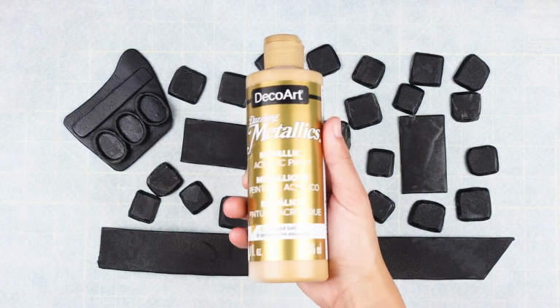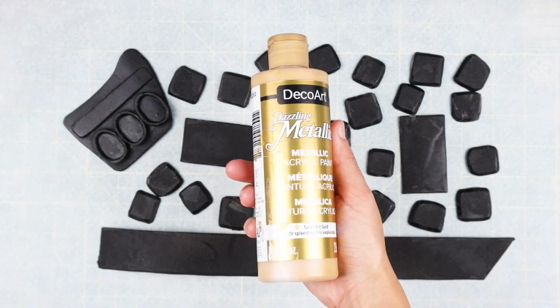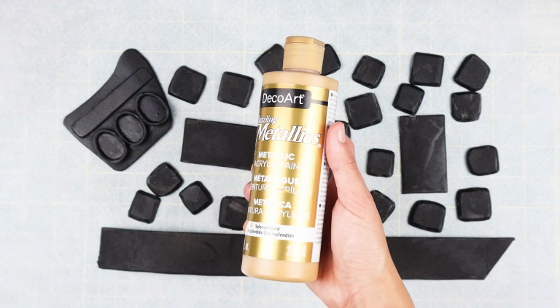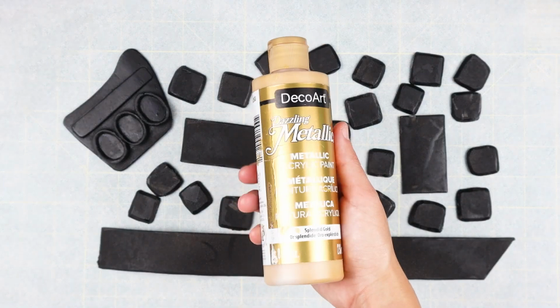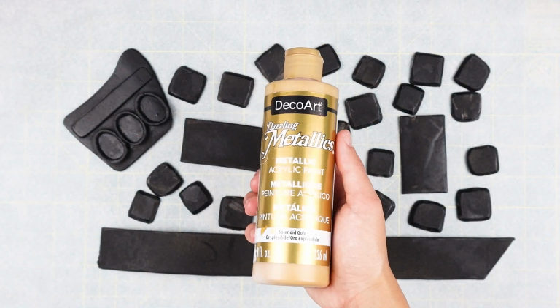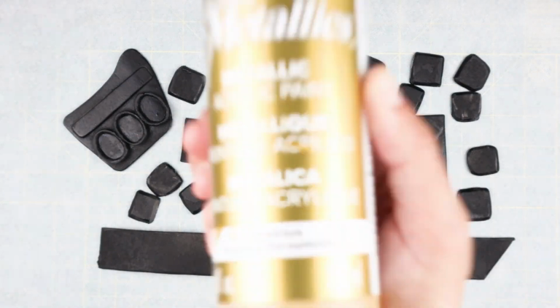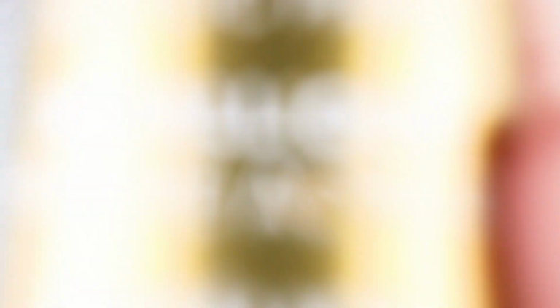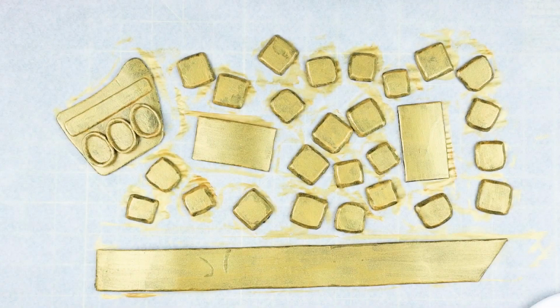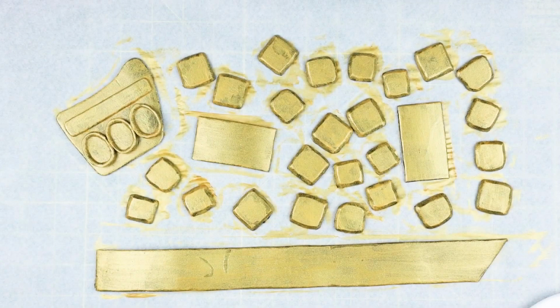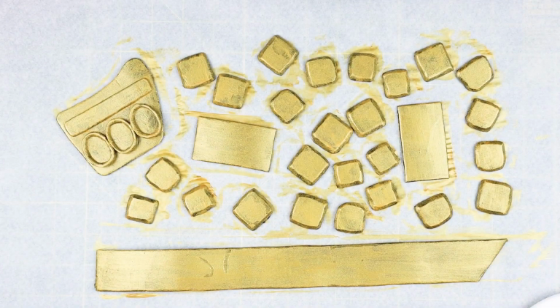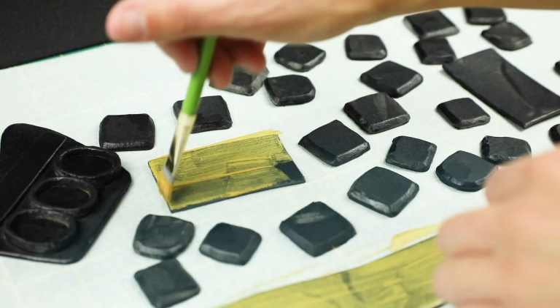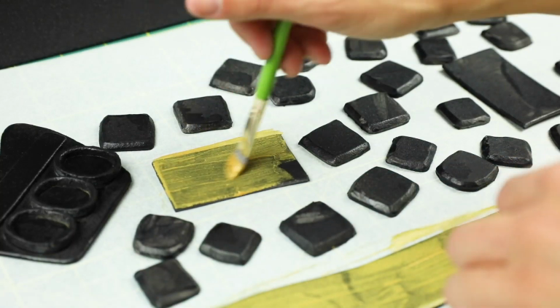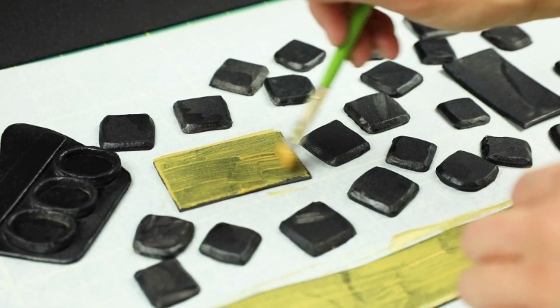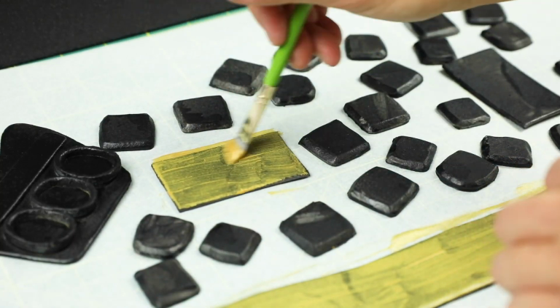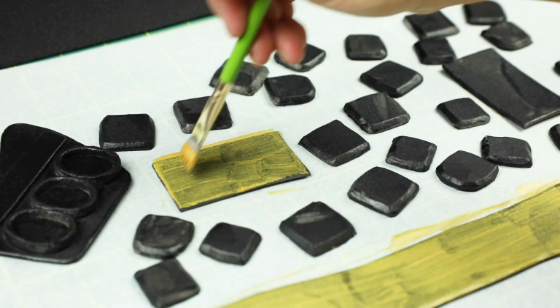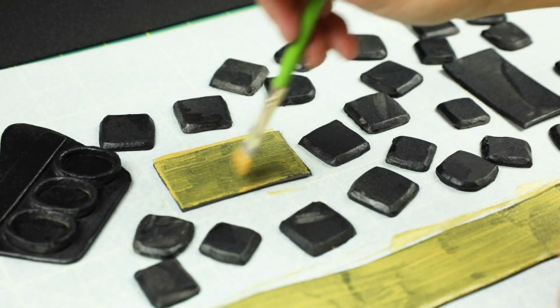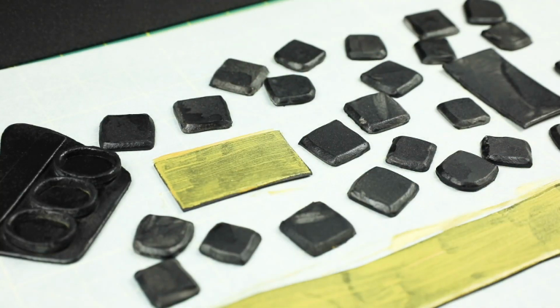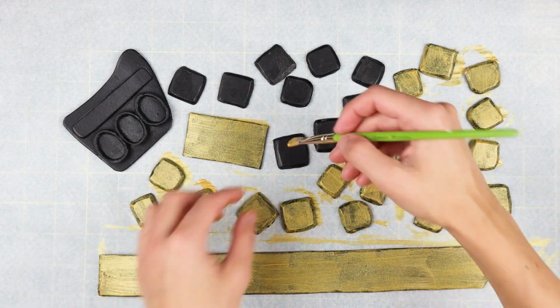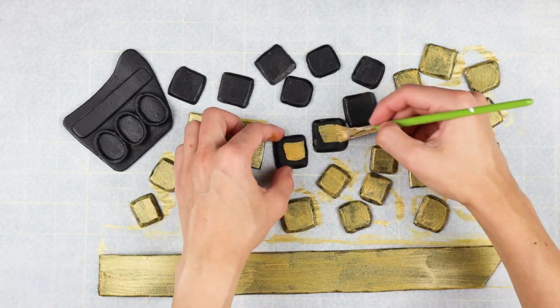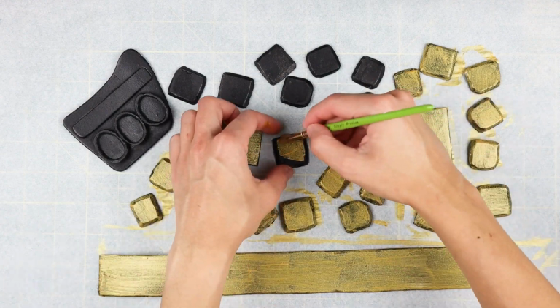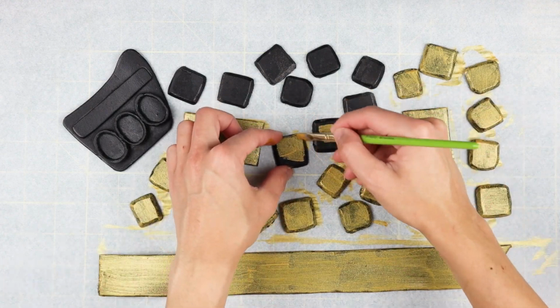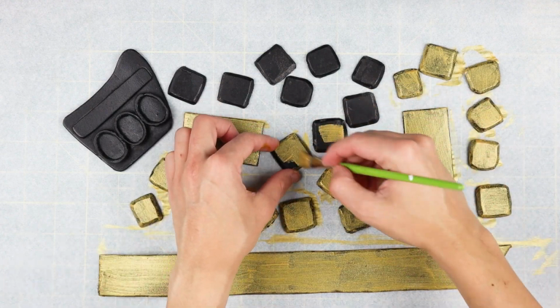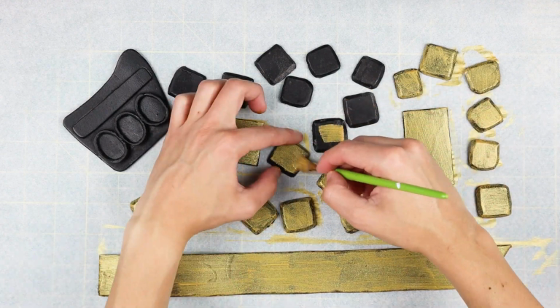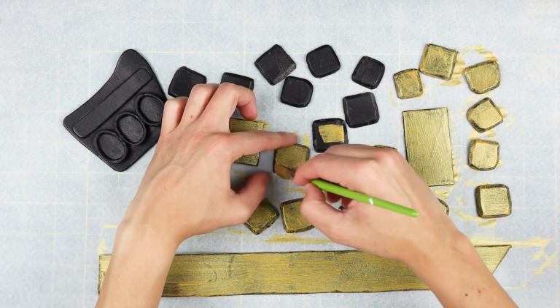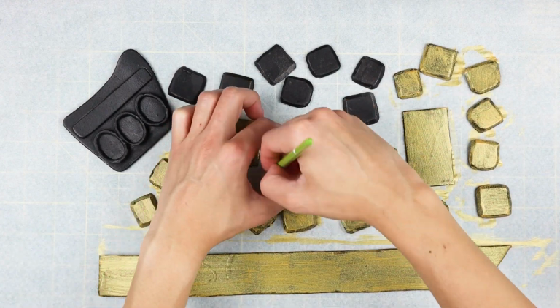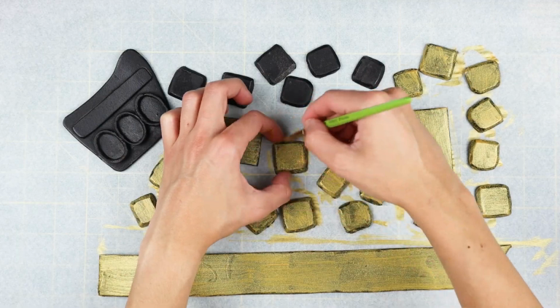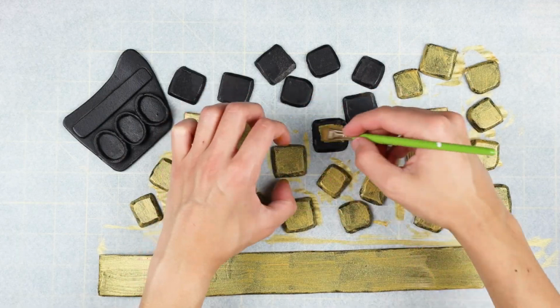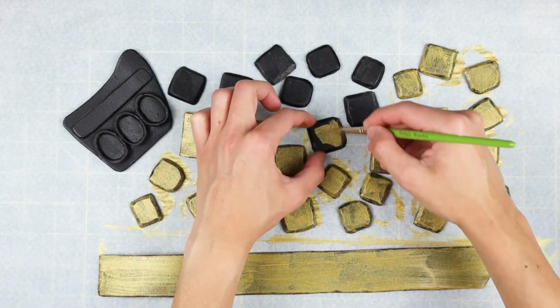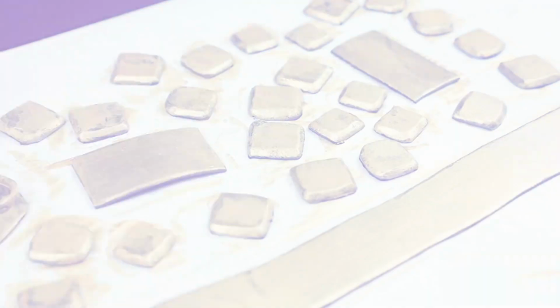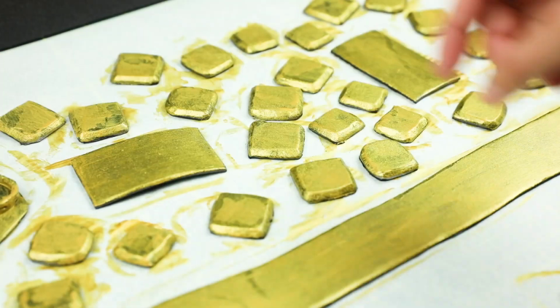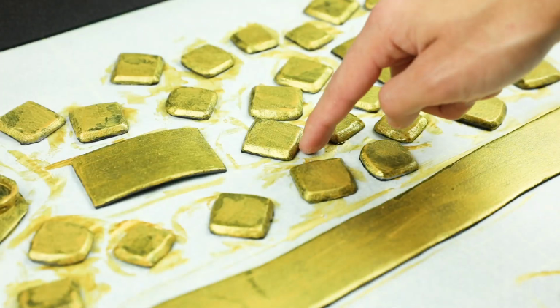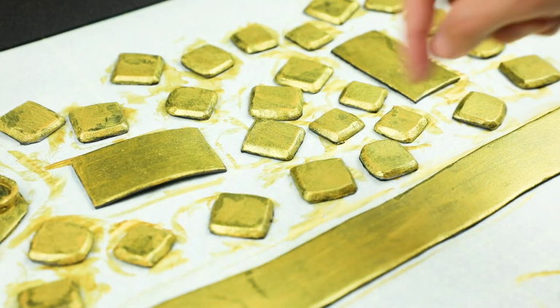After all the pieces are dry, we'll need to paint one layer of metallic gold acrylic paint to both sides. We're going to spray paint later, but this is to make sure we don't miss any spots that the spray paint might not reach.